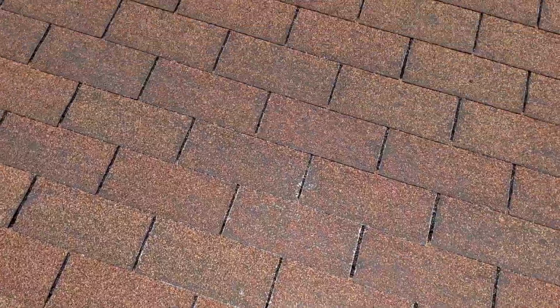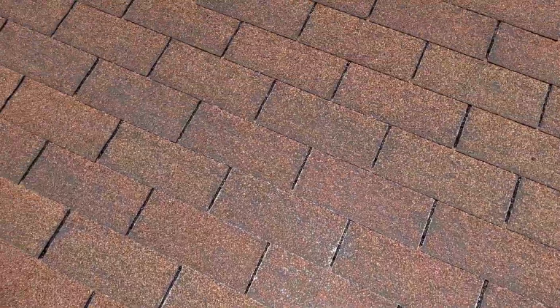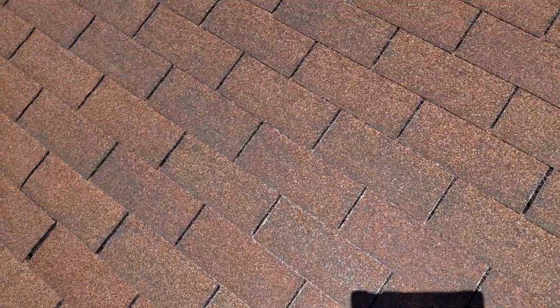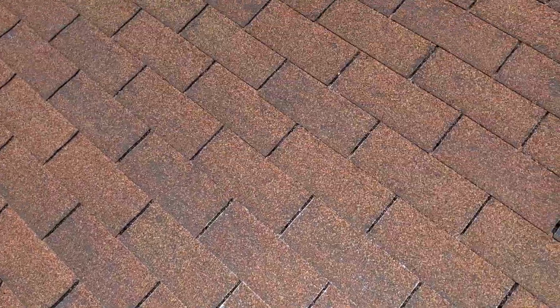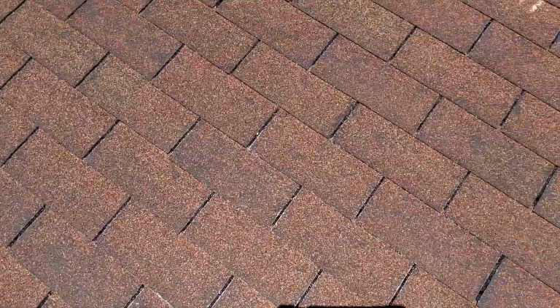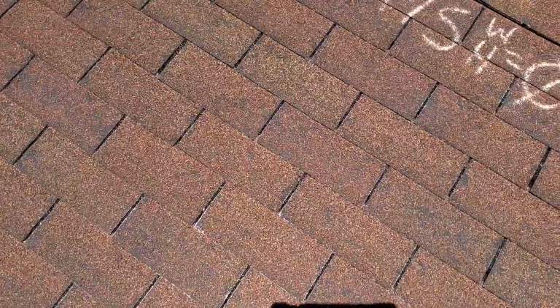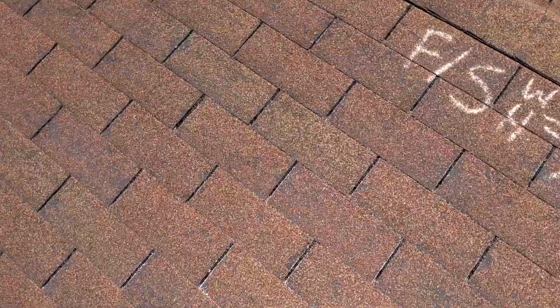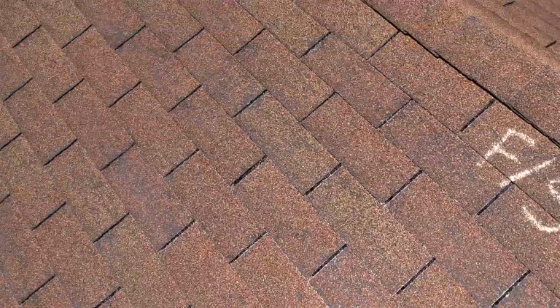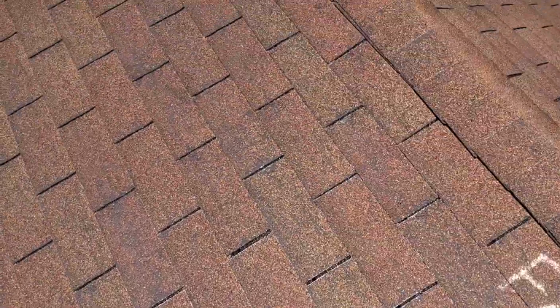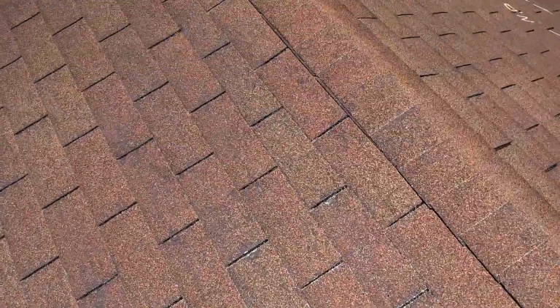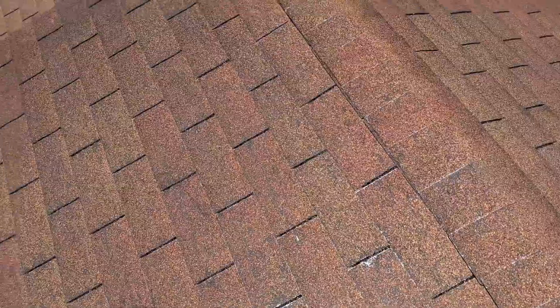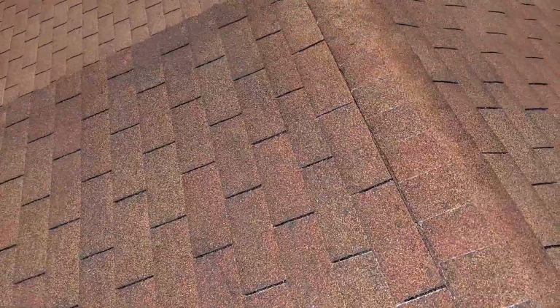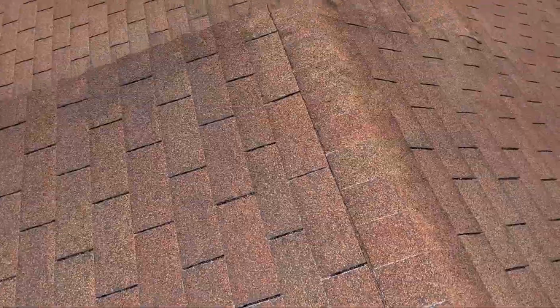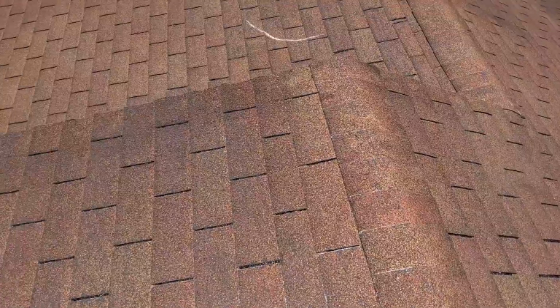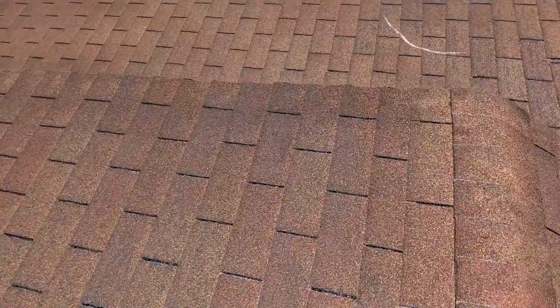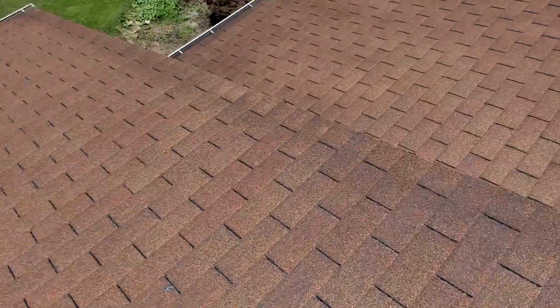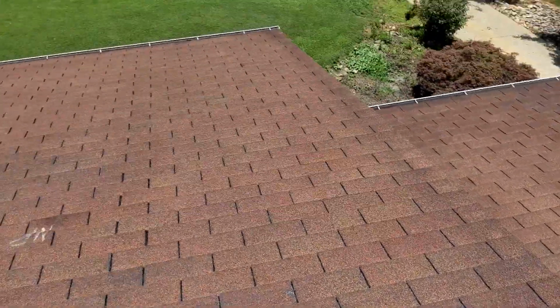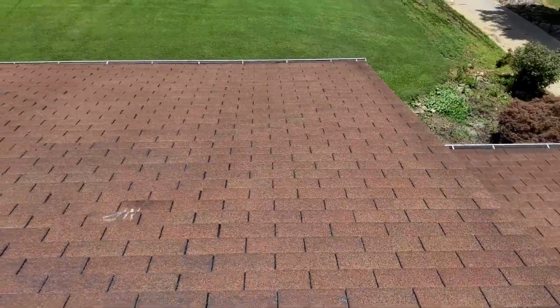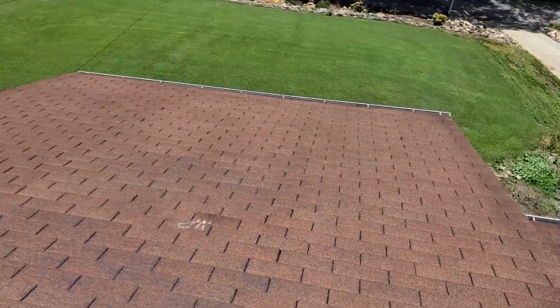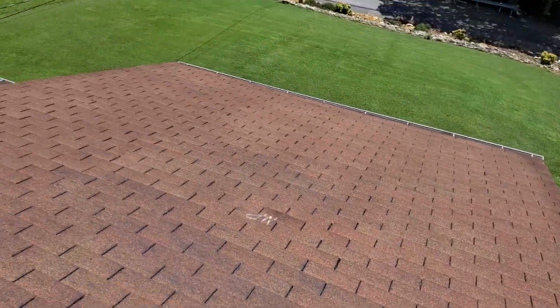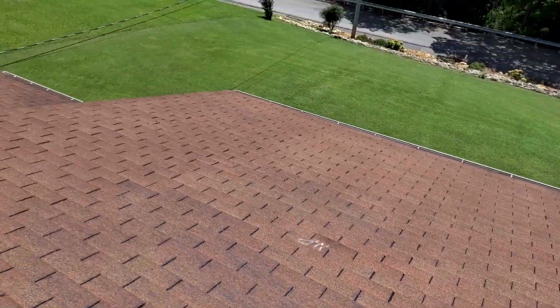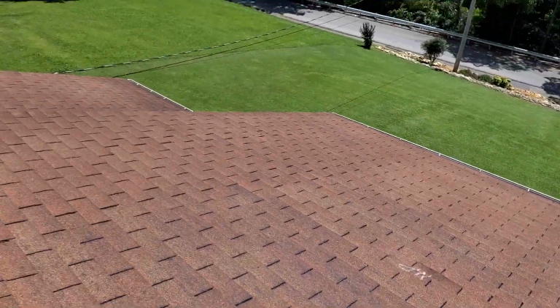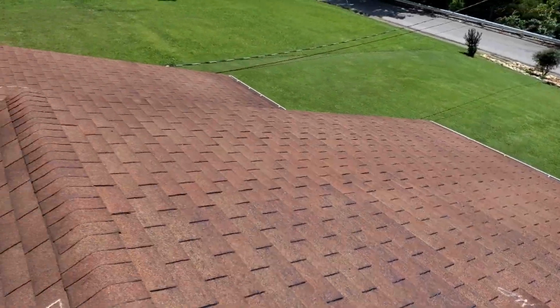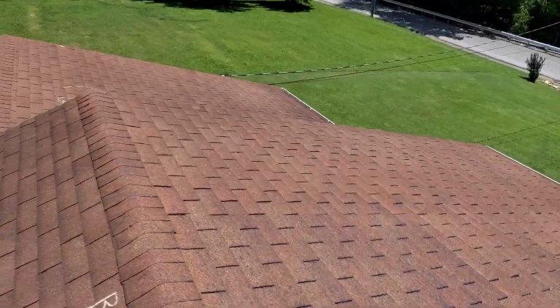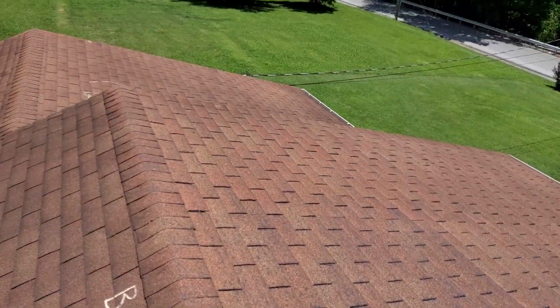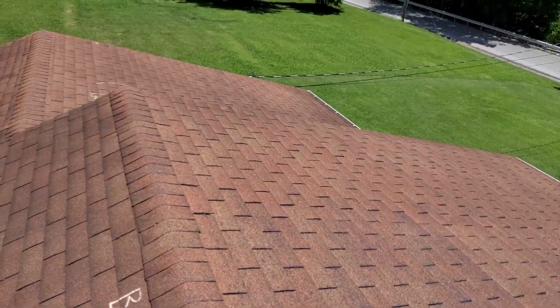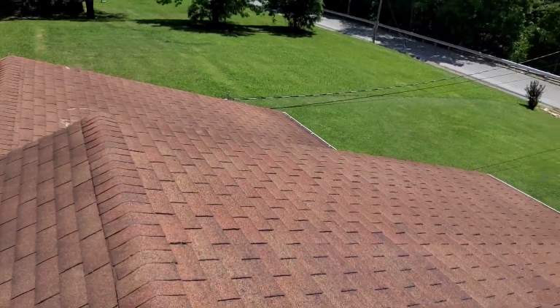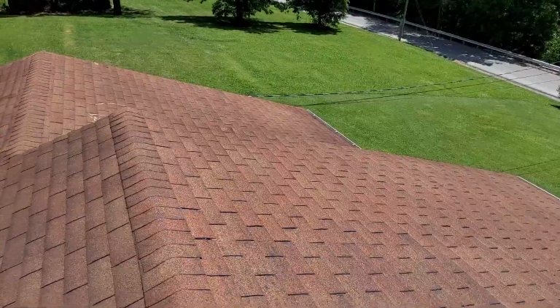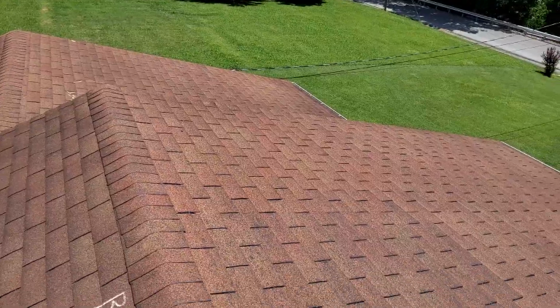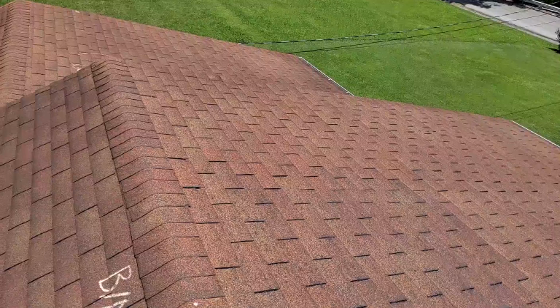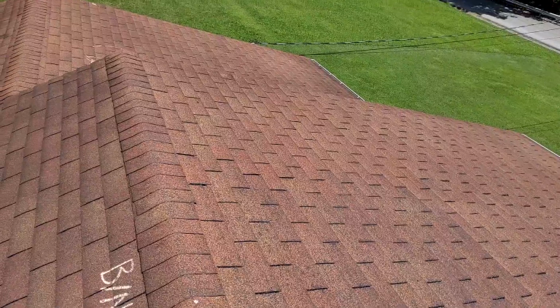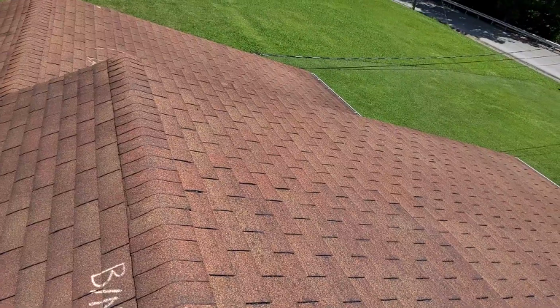Again, we're at 60 Beverly Hills Drive, the Miller Residence. There are no storm-related damages to this roof, and that is everything that is on this roof.